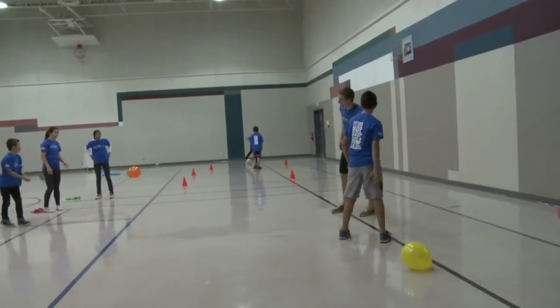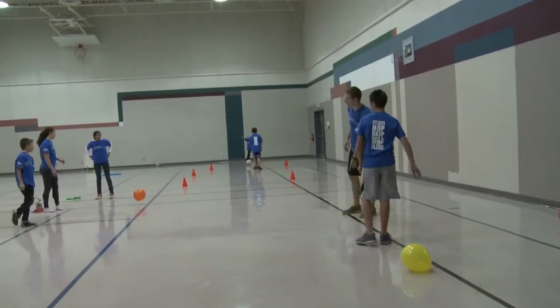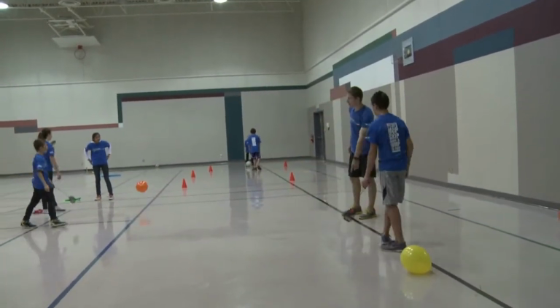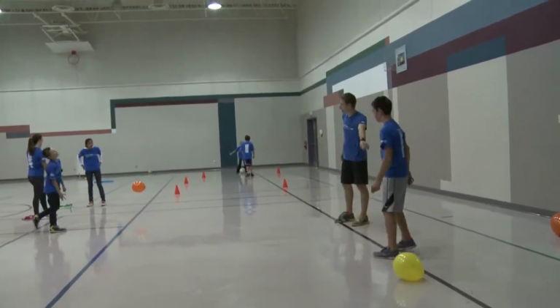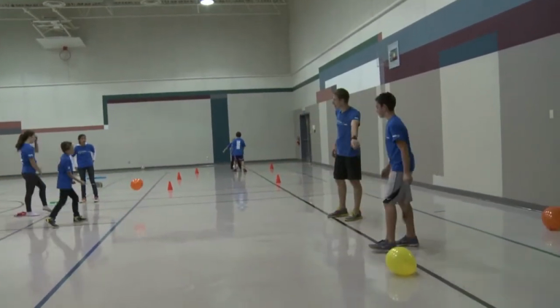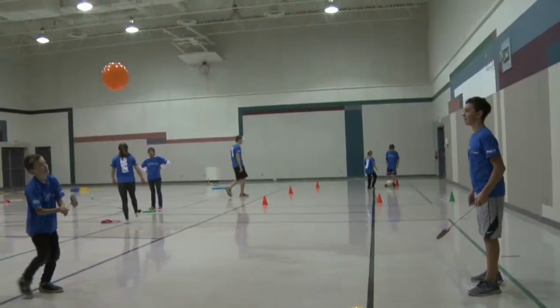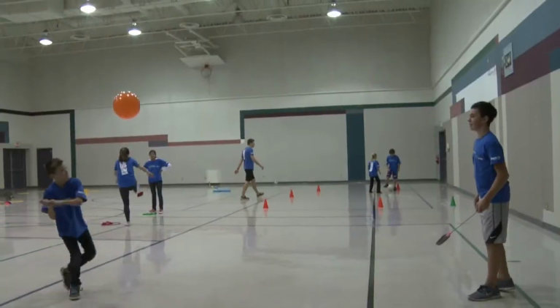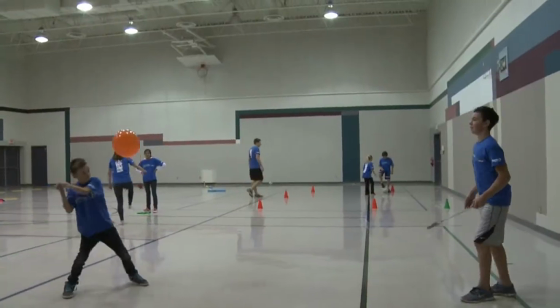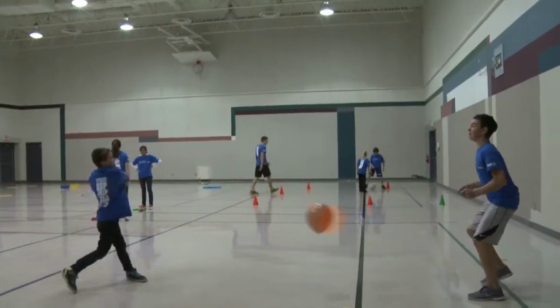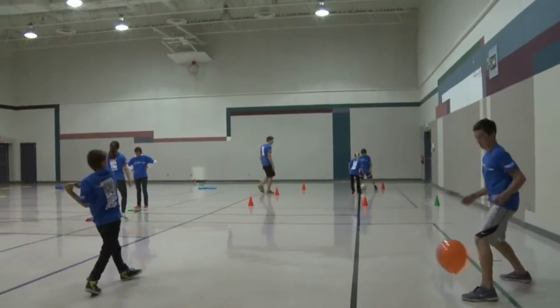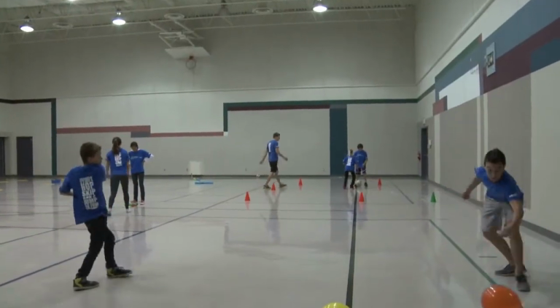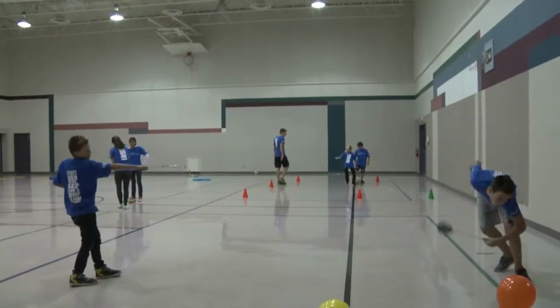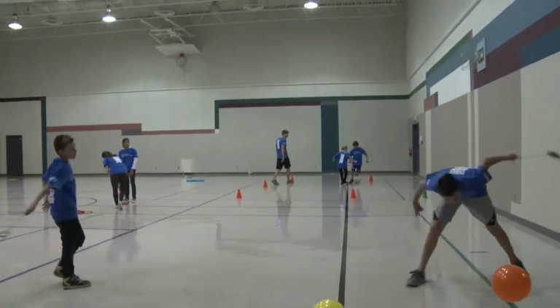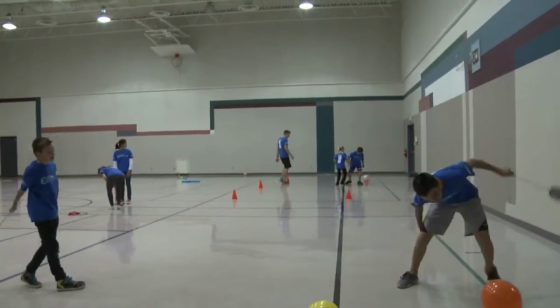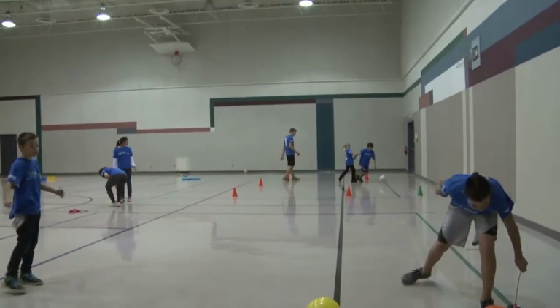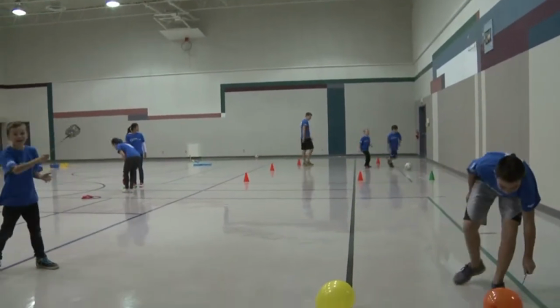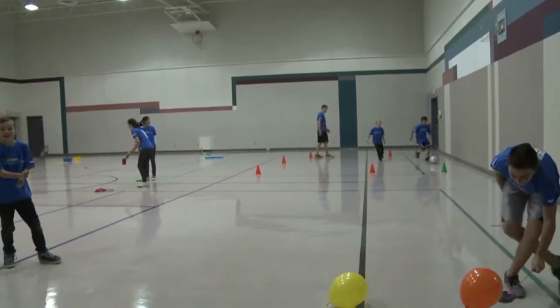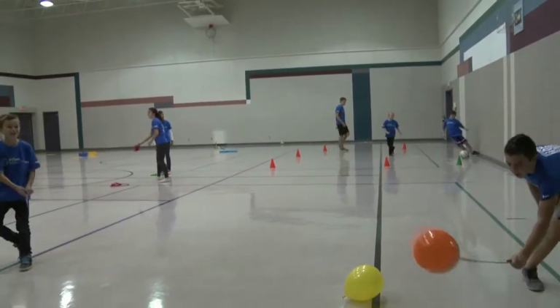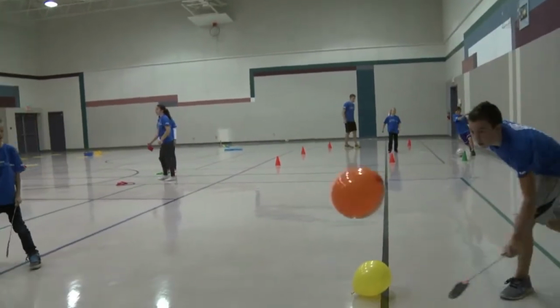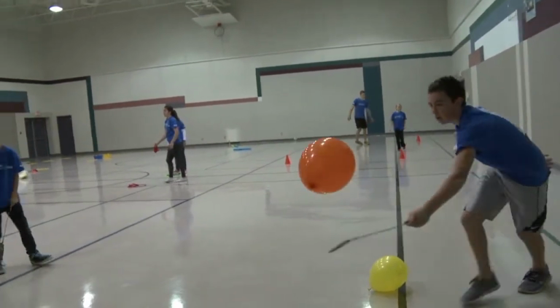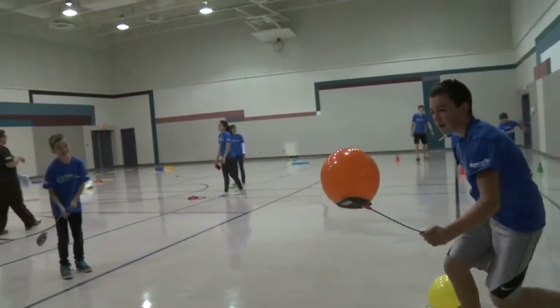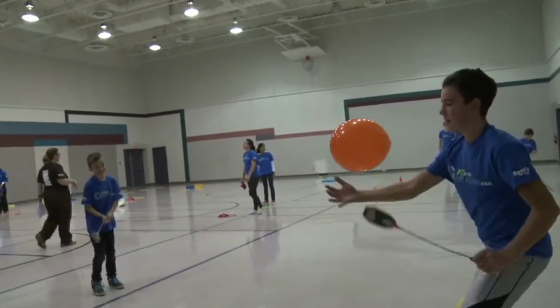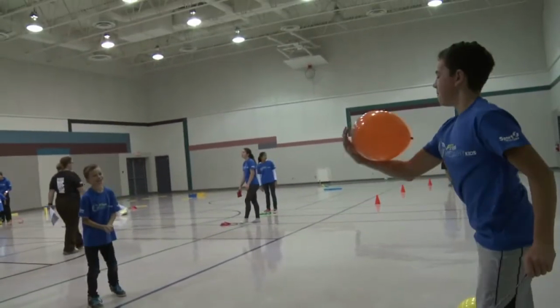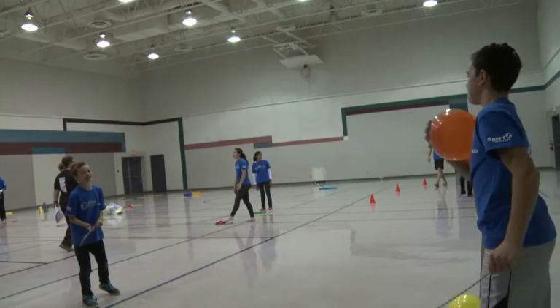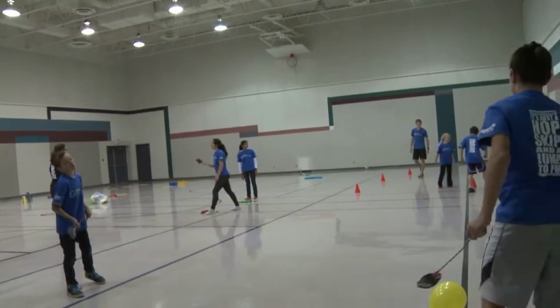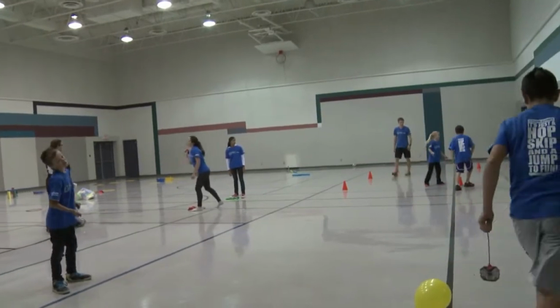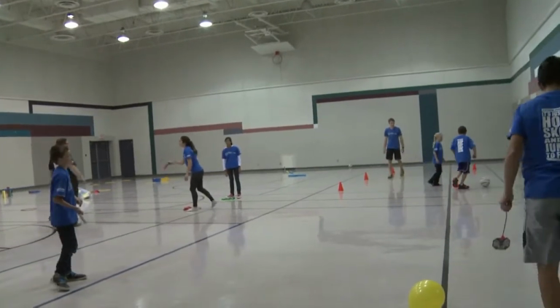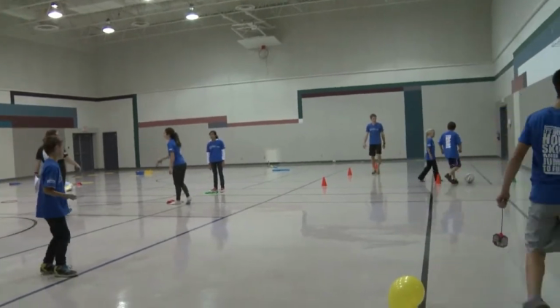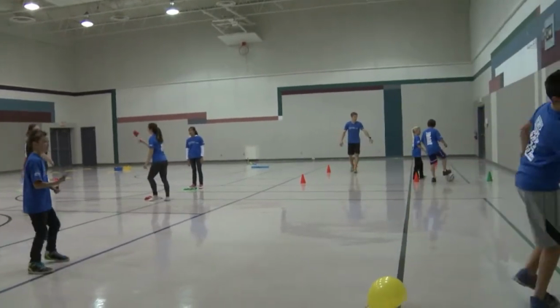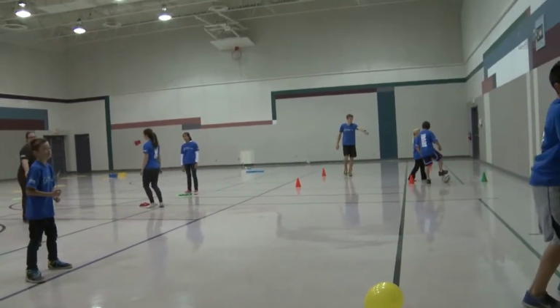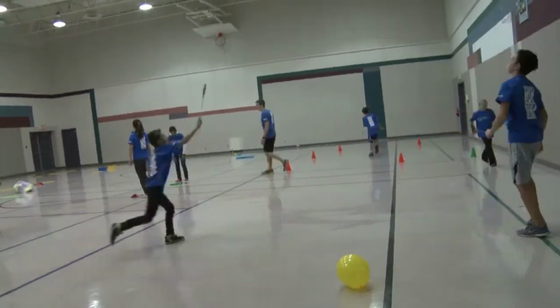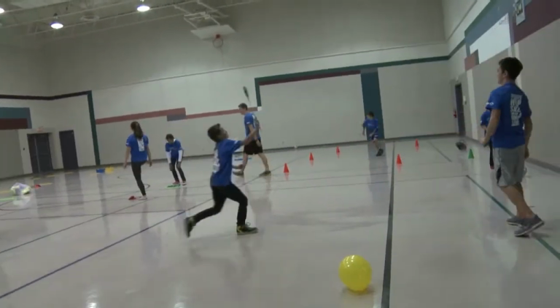A game that they may want to try is keeping their balloon in the air while trying to knock their partner's balloon to the ground. This game is great for striking, tracking, and agility.